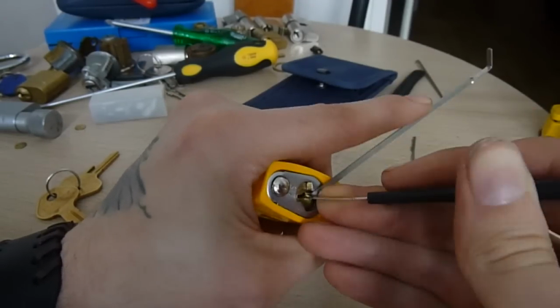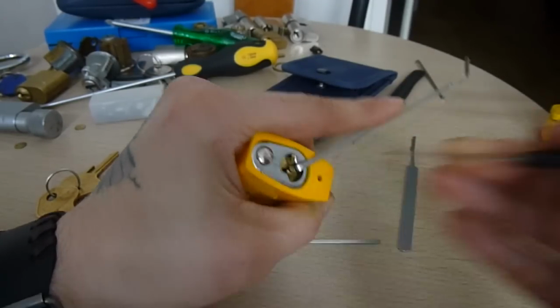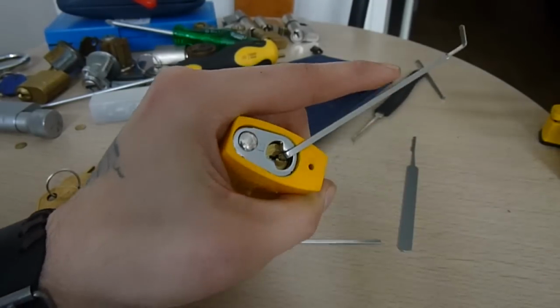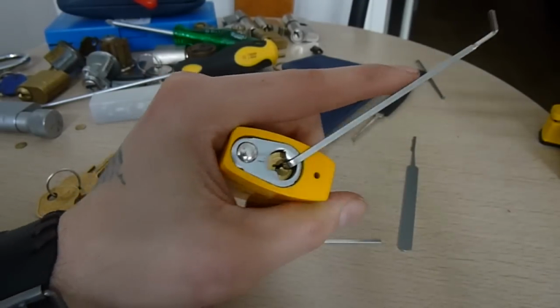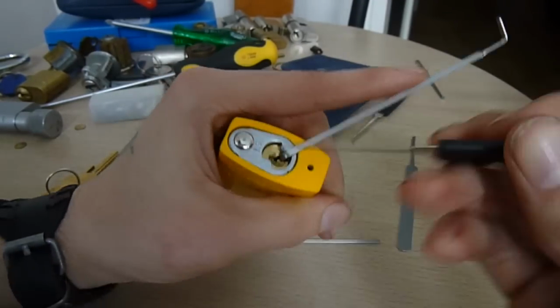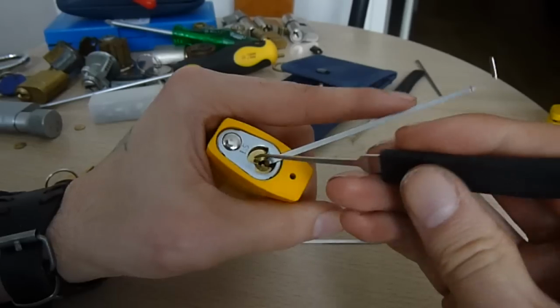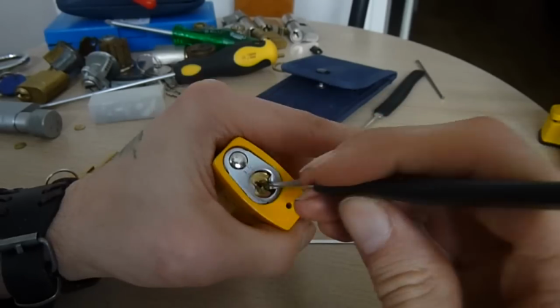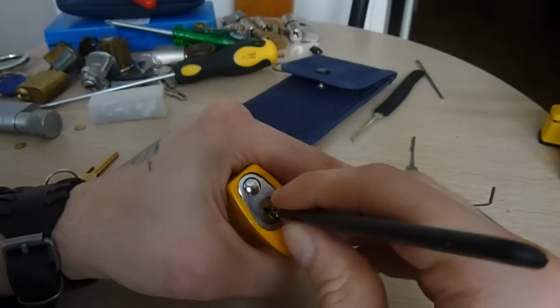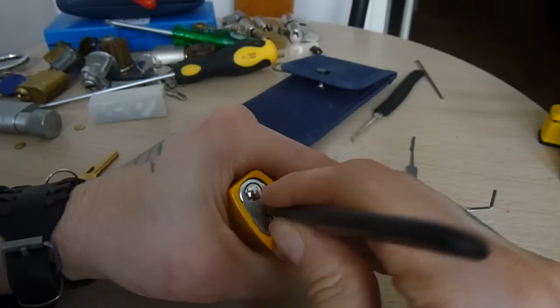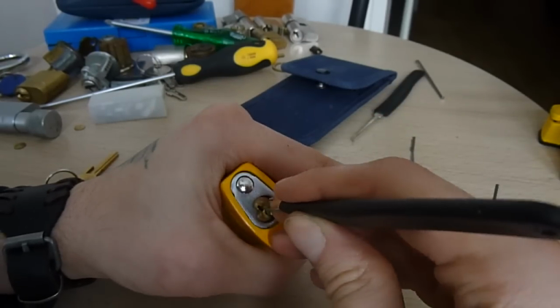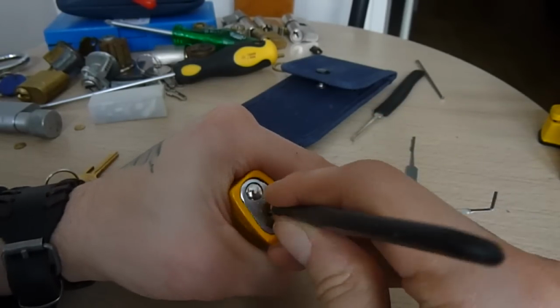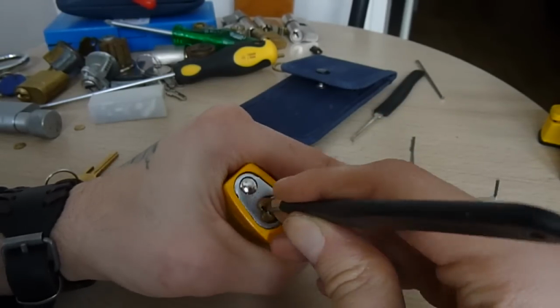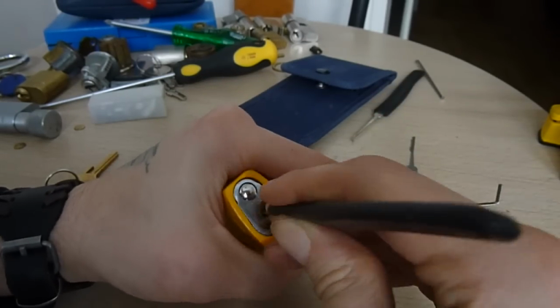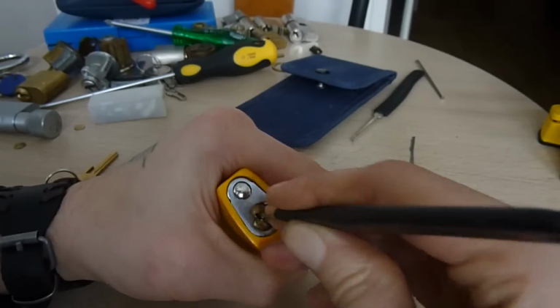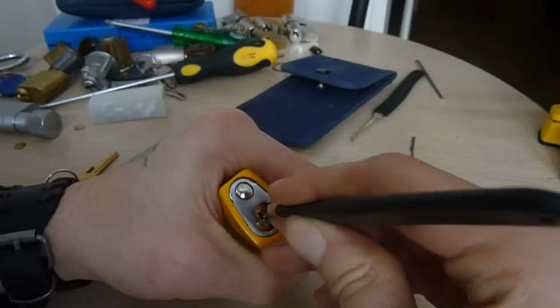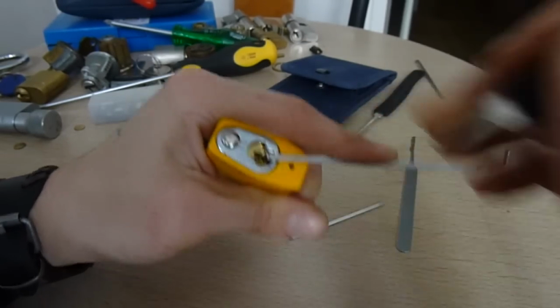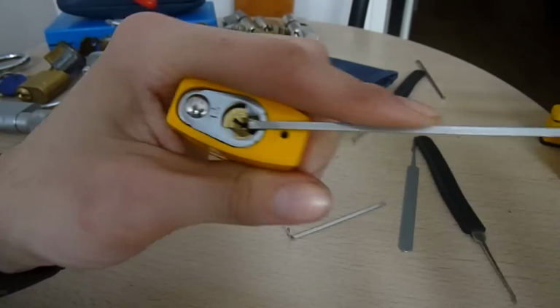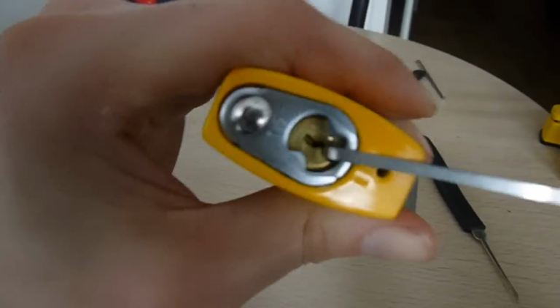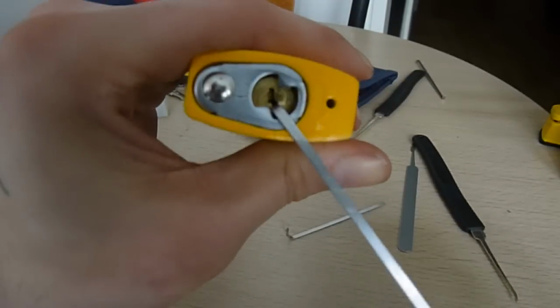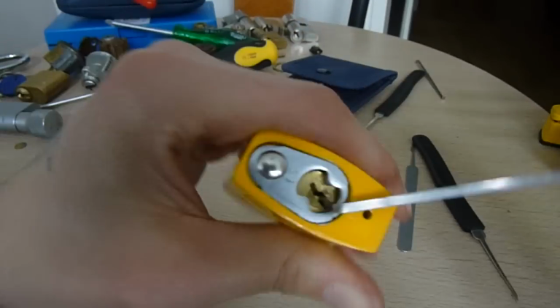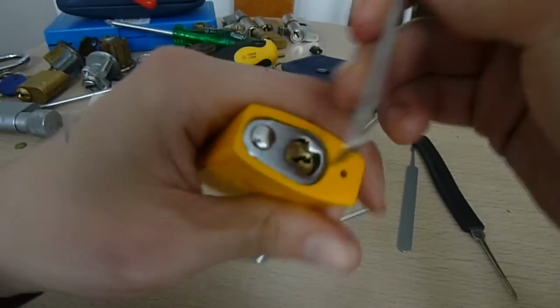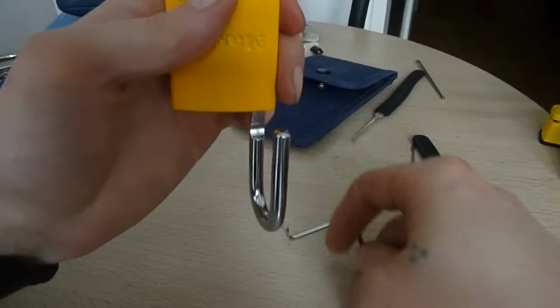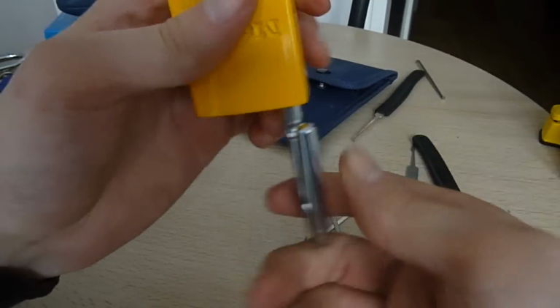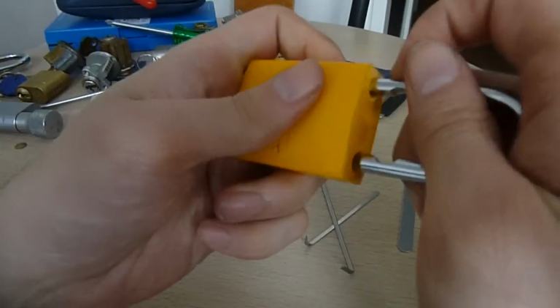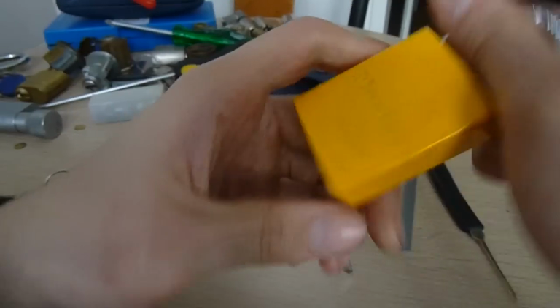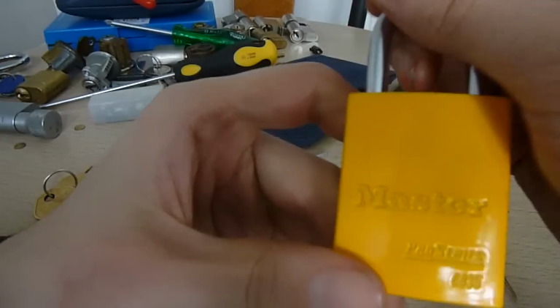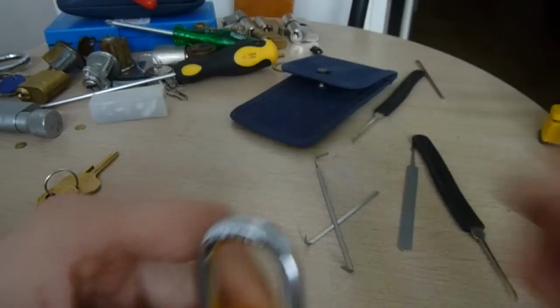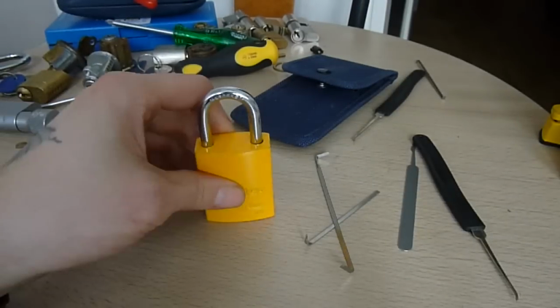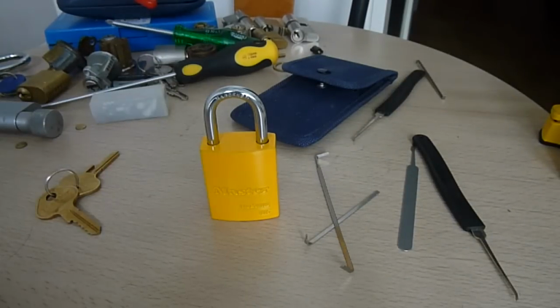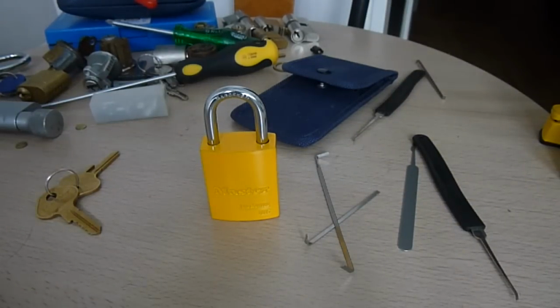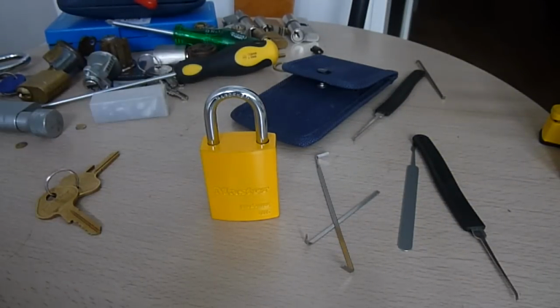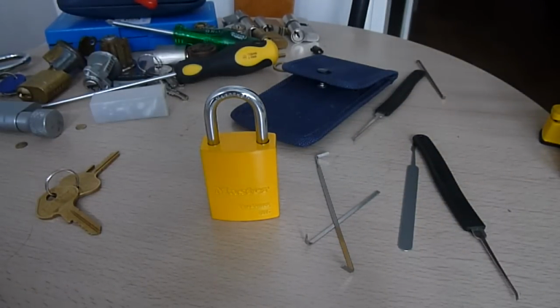Let's see... yeah, what a piece of shit. Thanks Master Lock, and thanks you guys for watching.